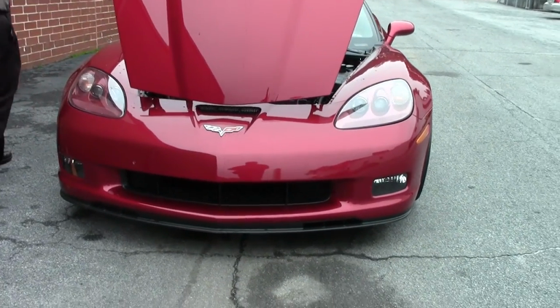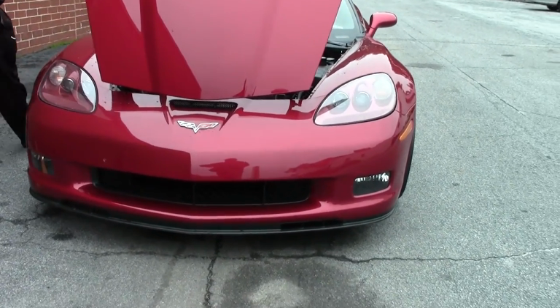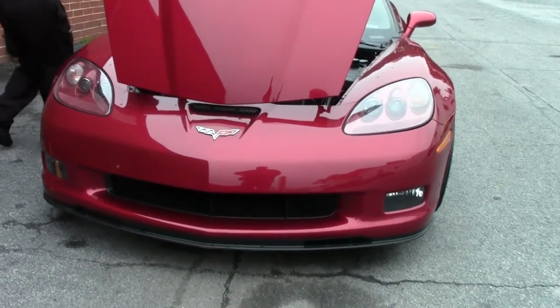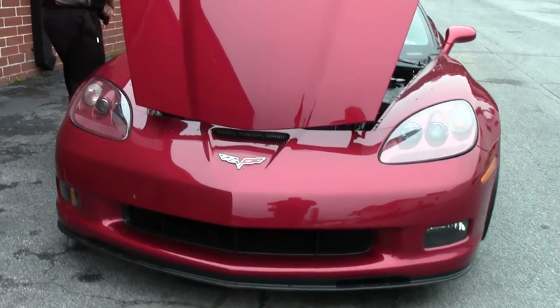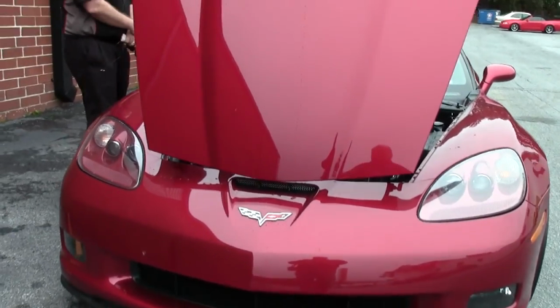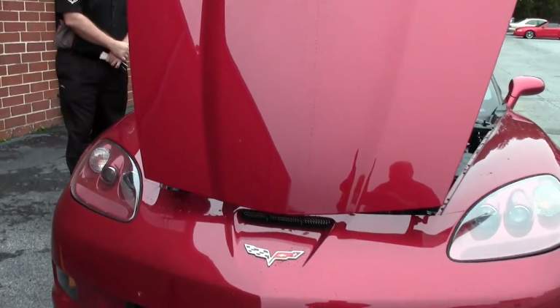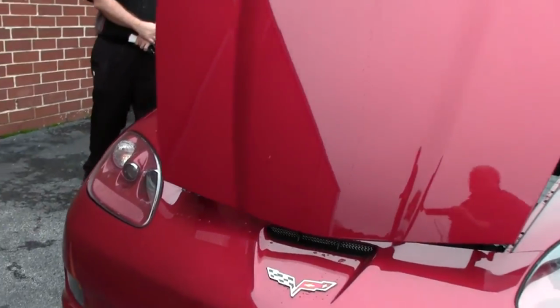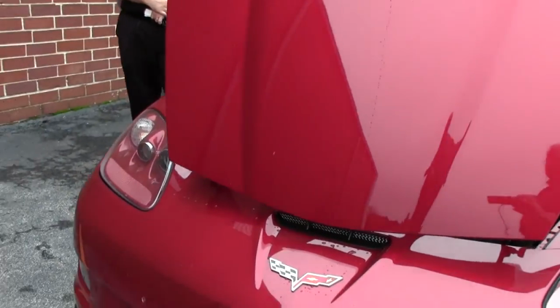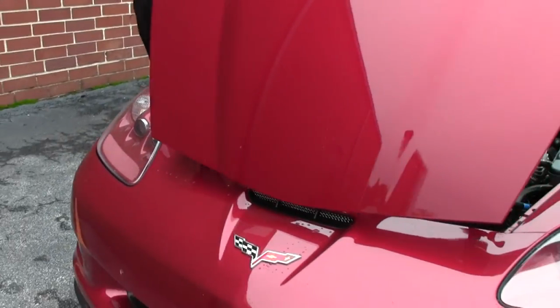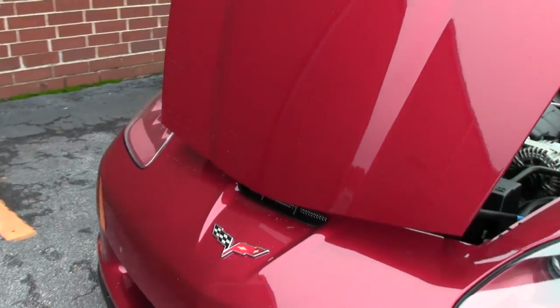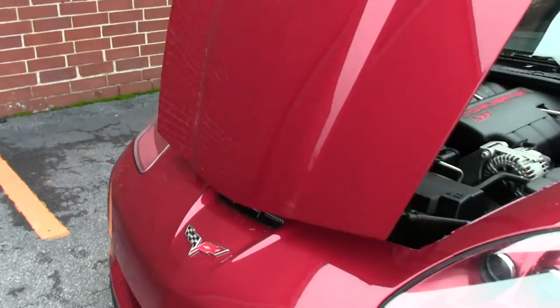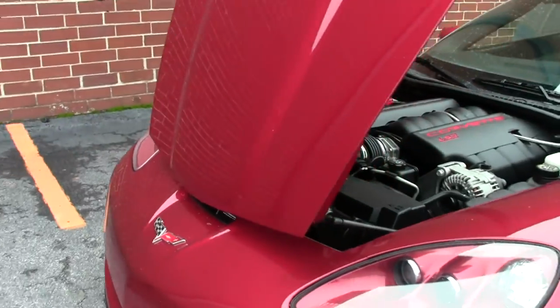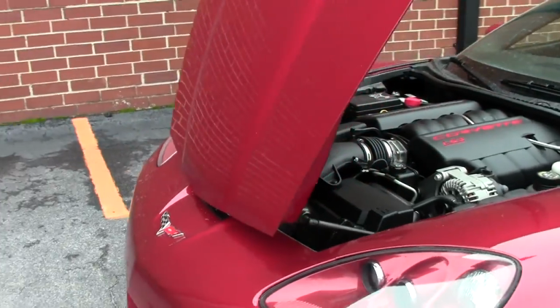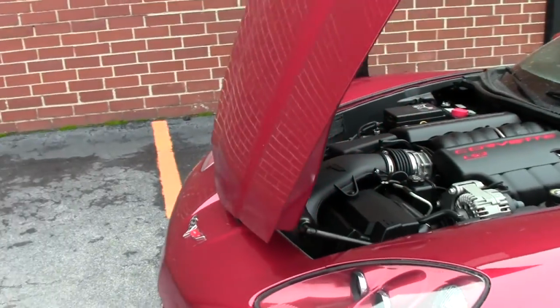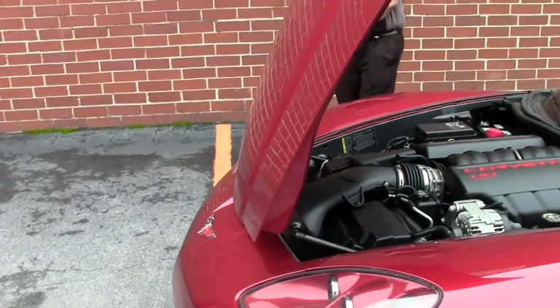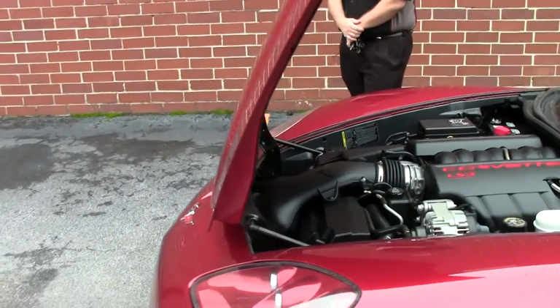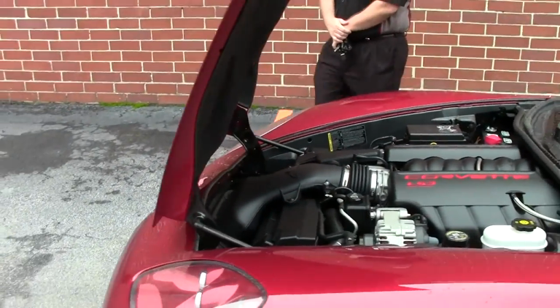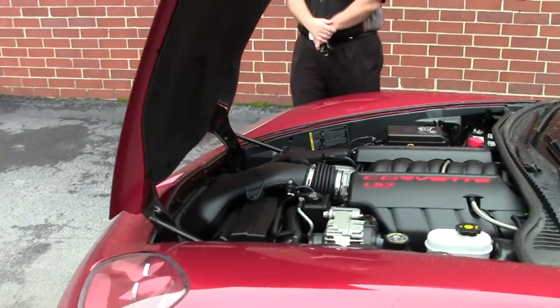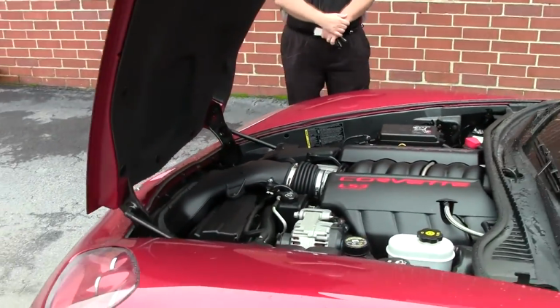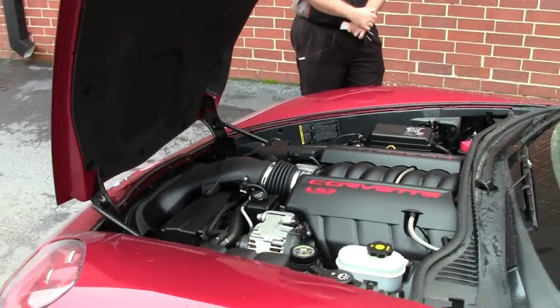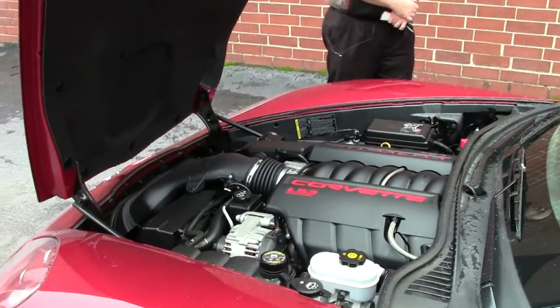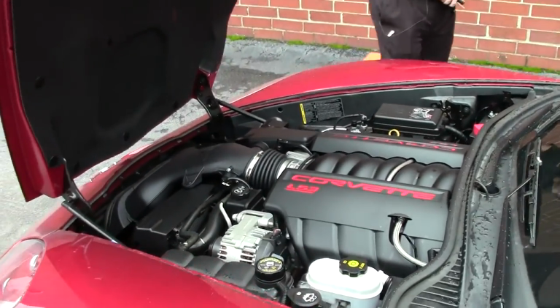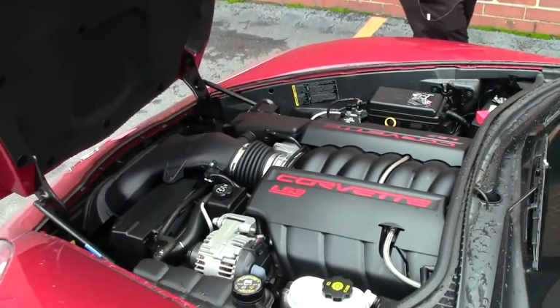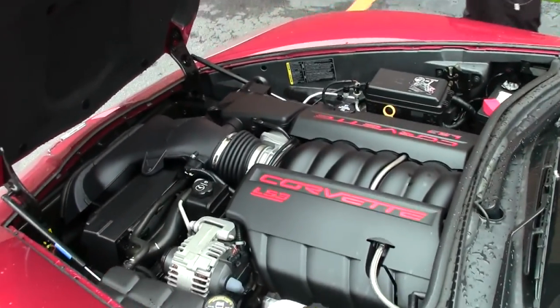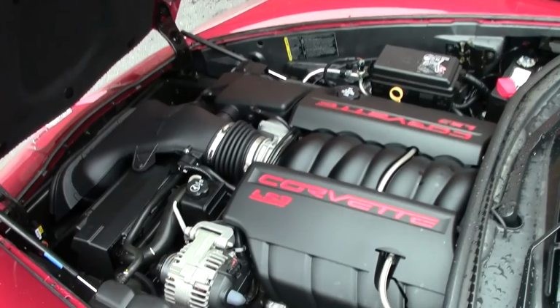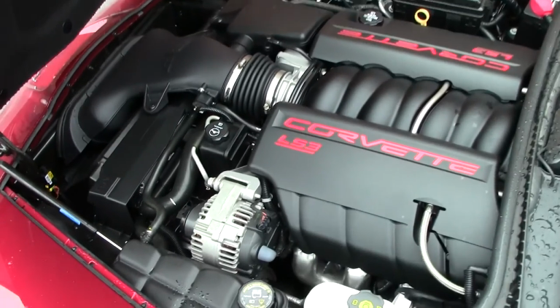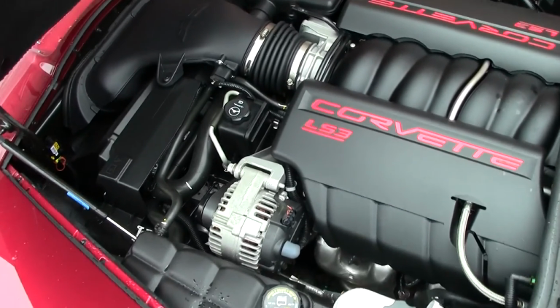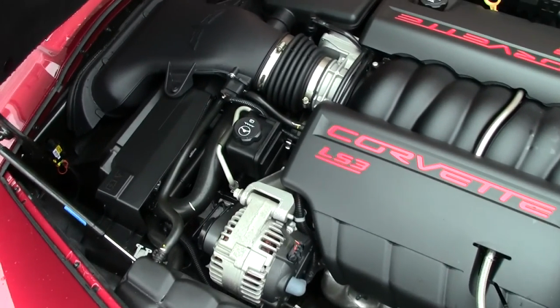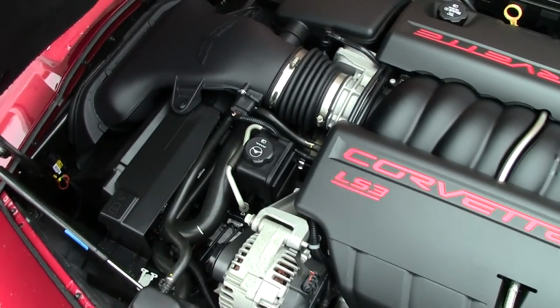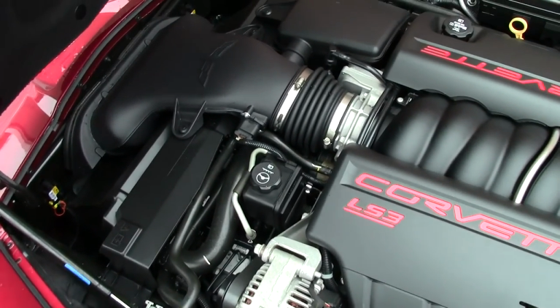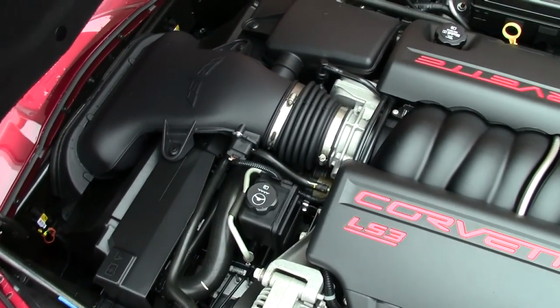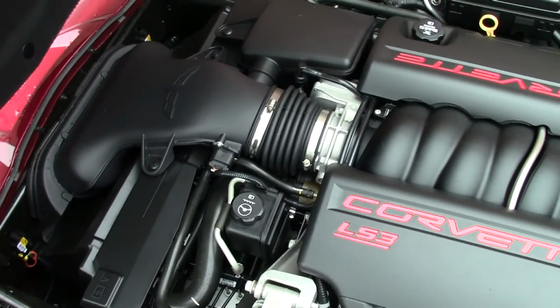In 2010 we have the LS3 engine, so 430 horsepower. This is a dual mode exhaust car giving us 6 extra horsepower to 436.